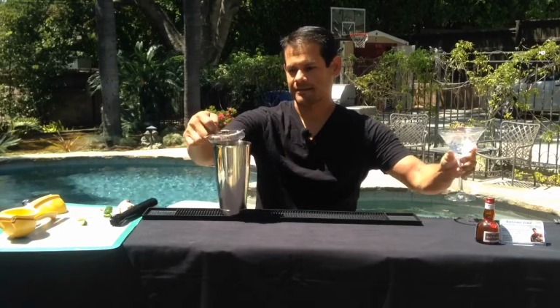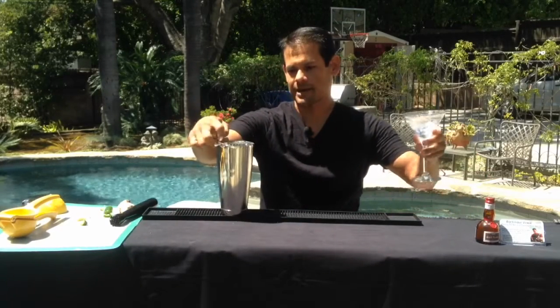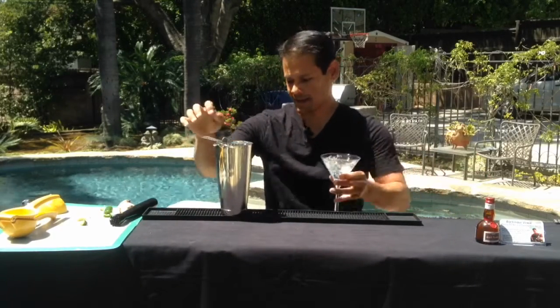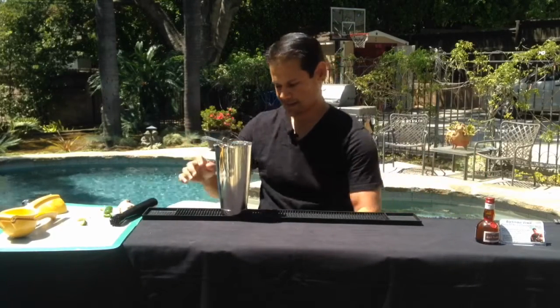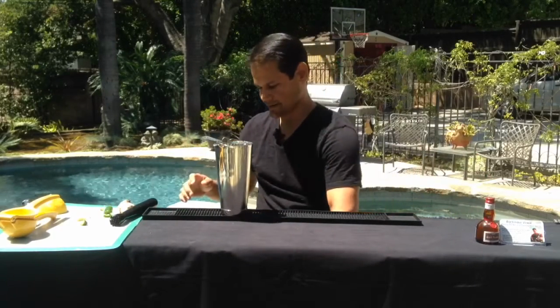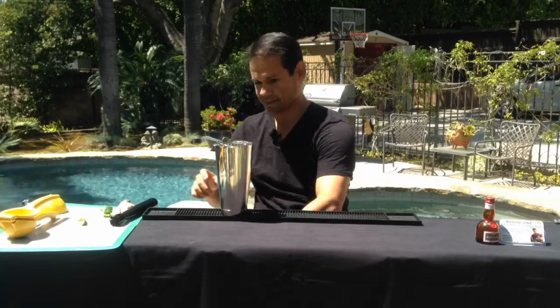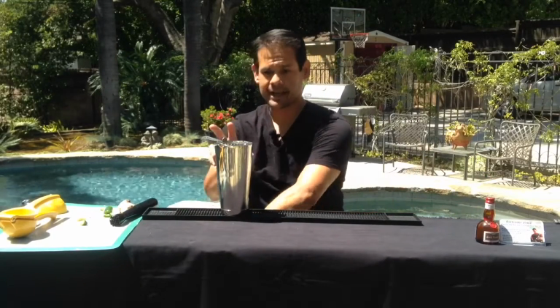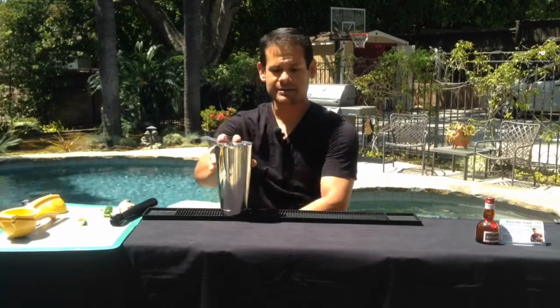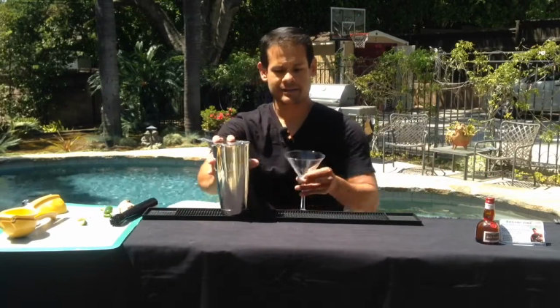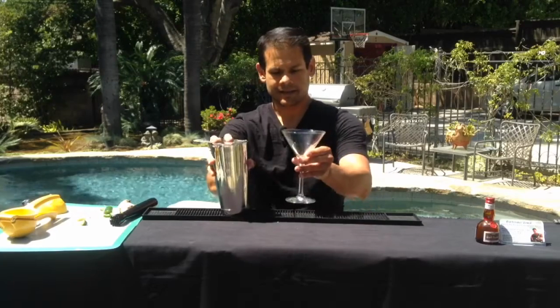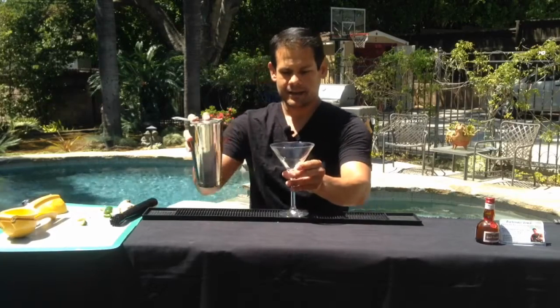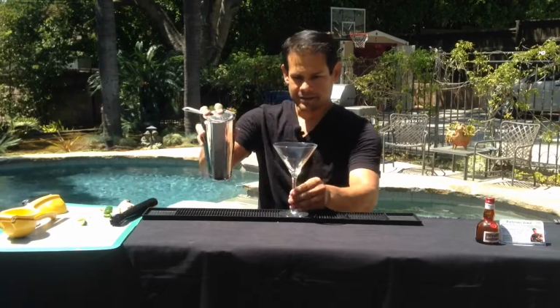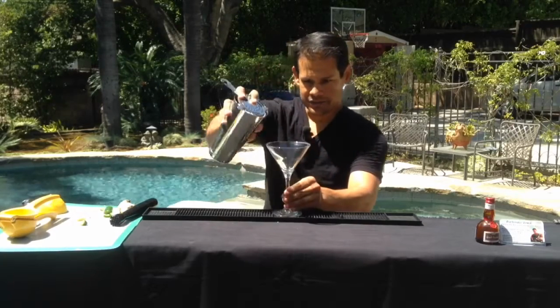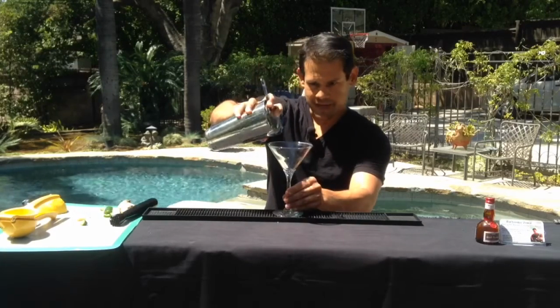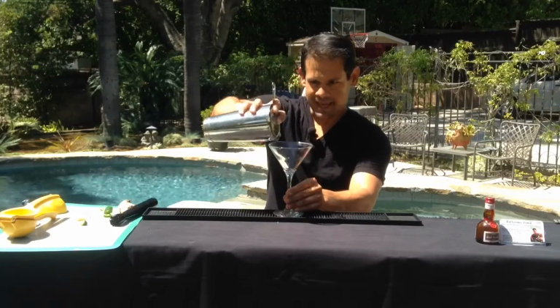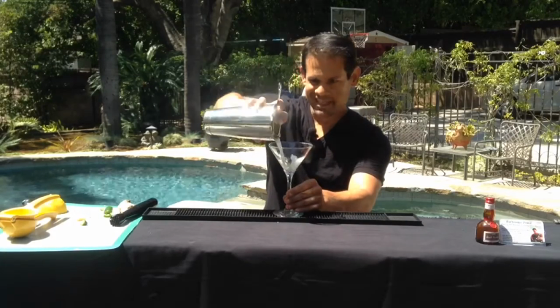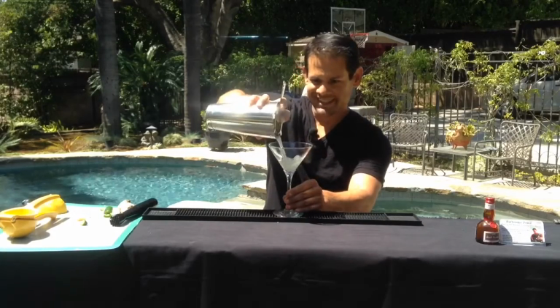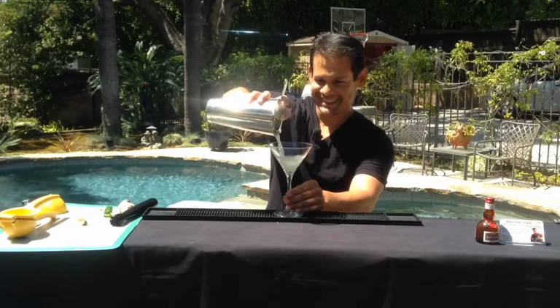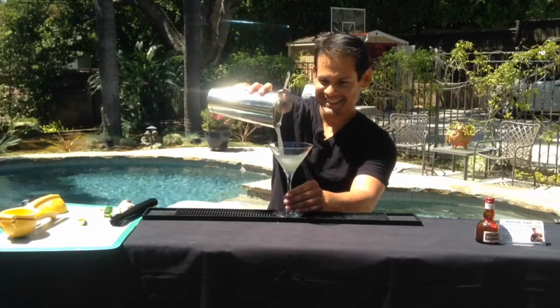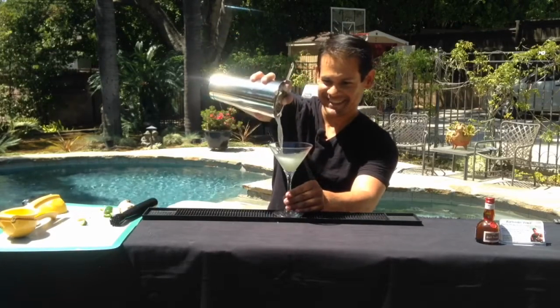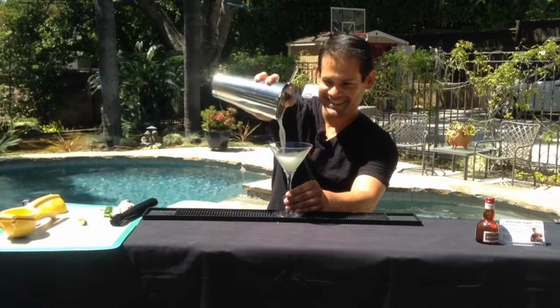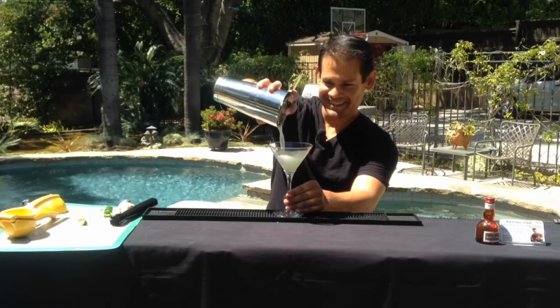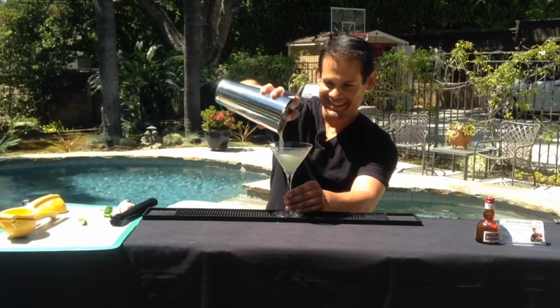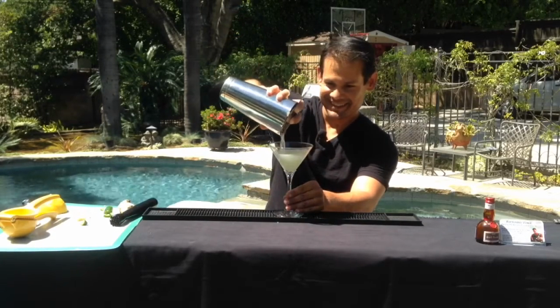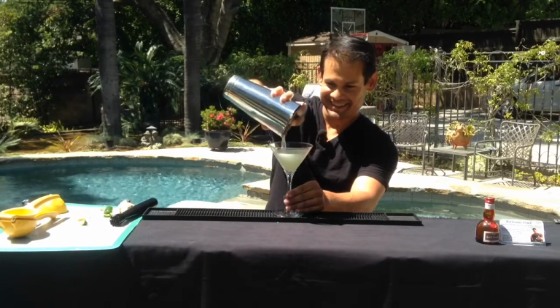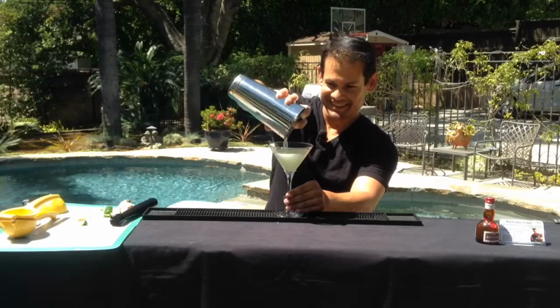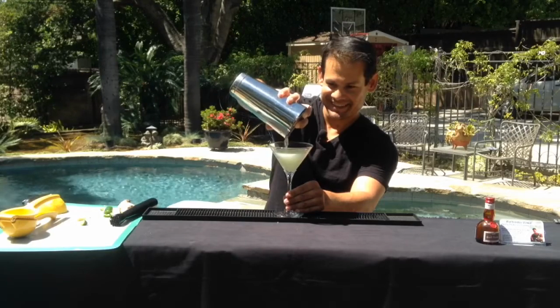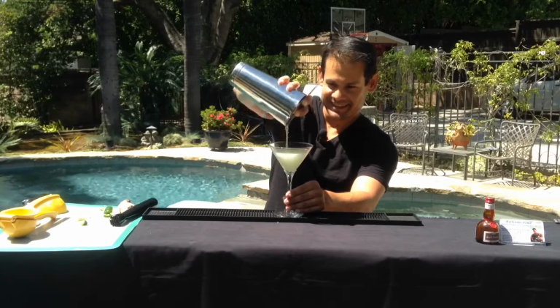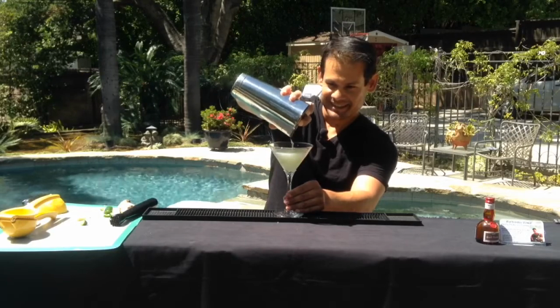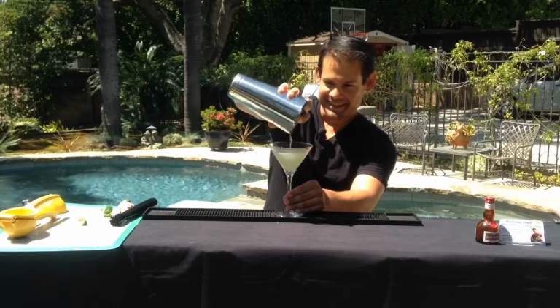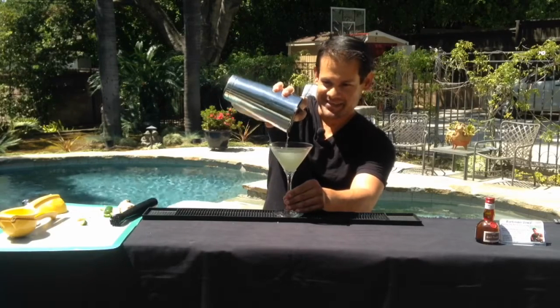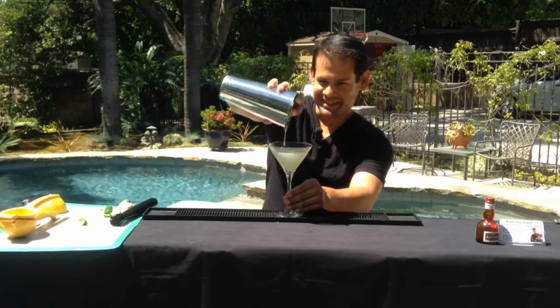Grab our glass, punch it out, and just strain that in there. There we go.